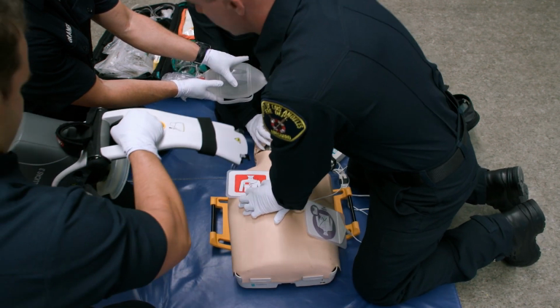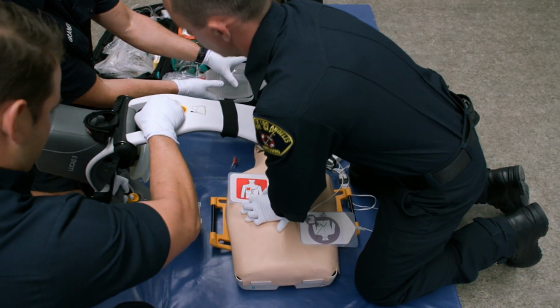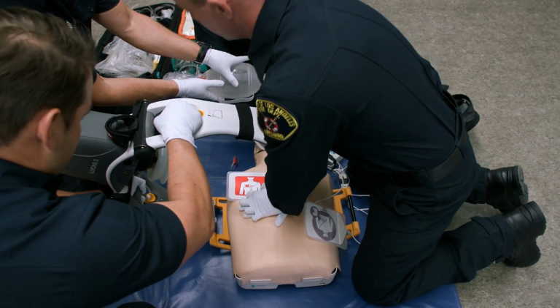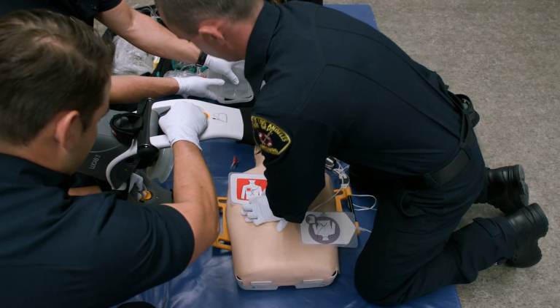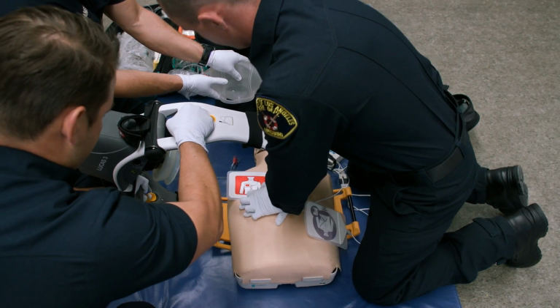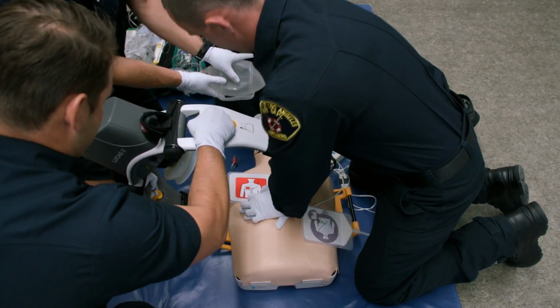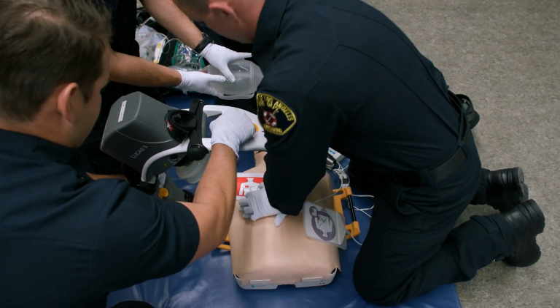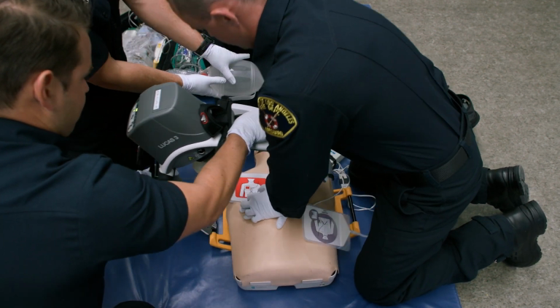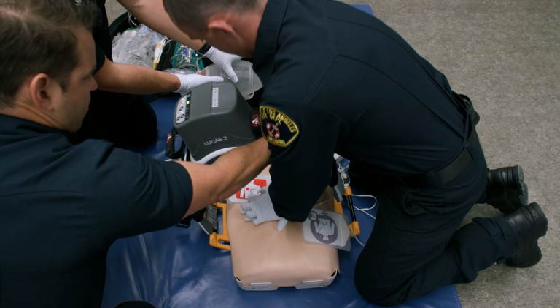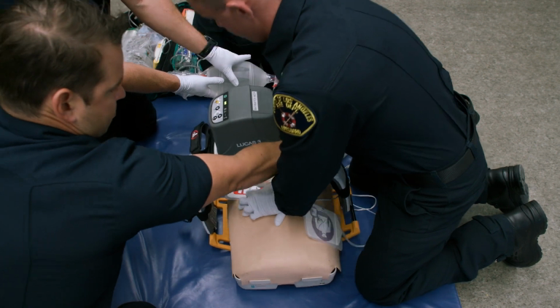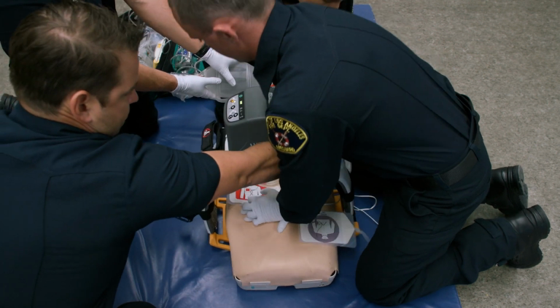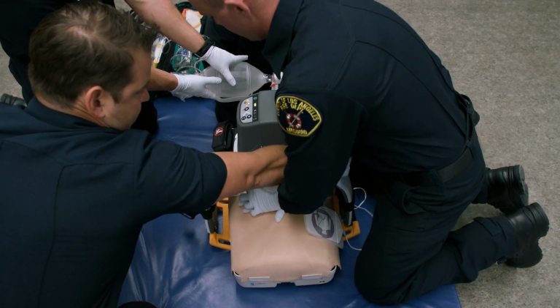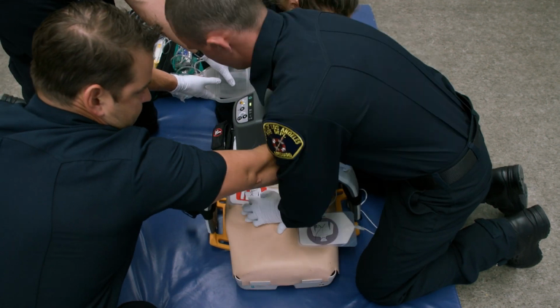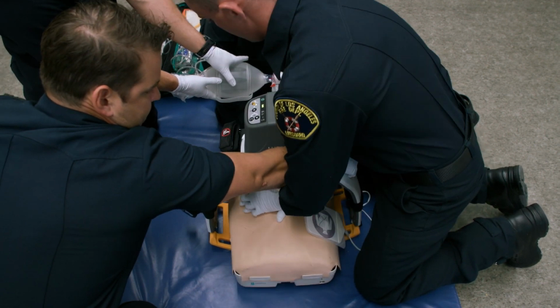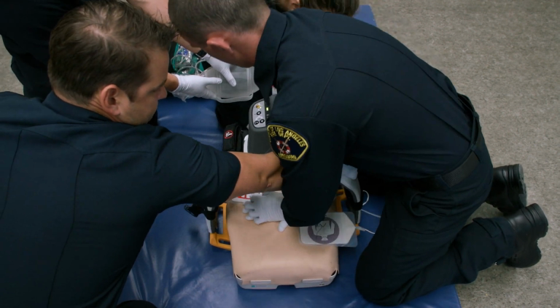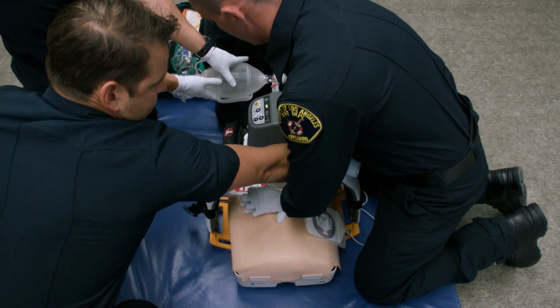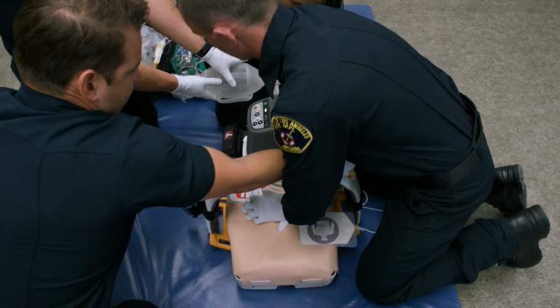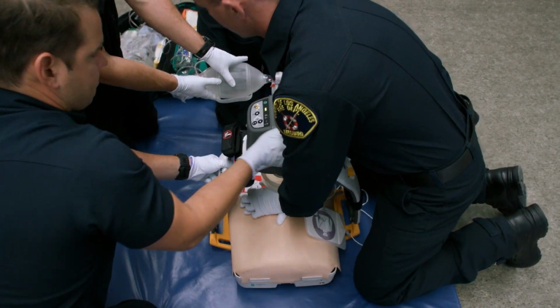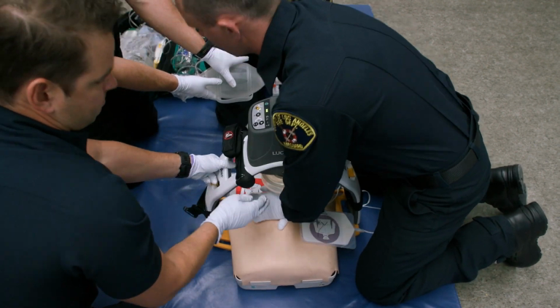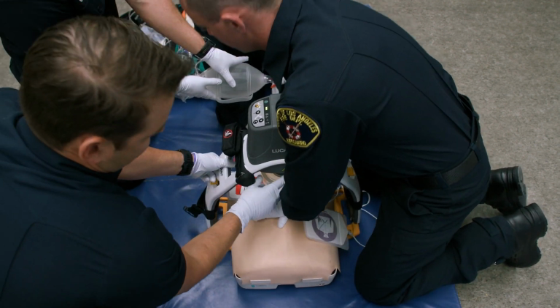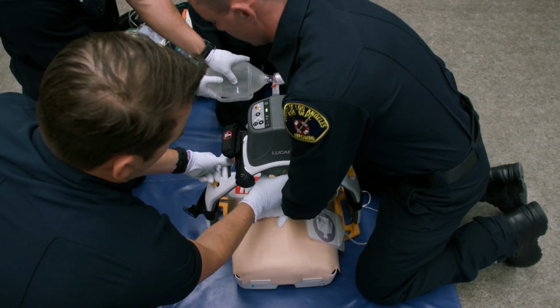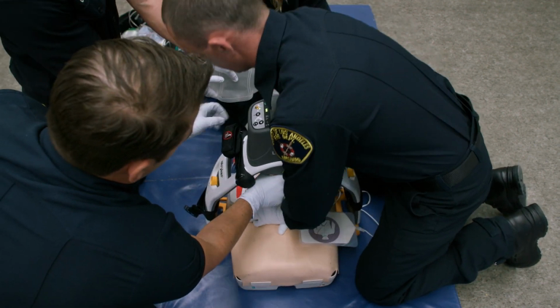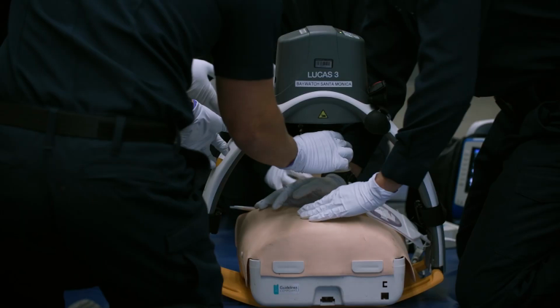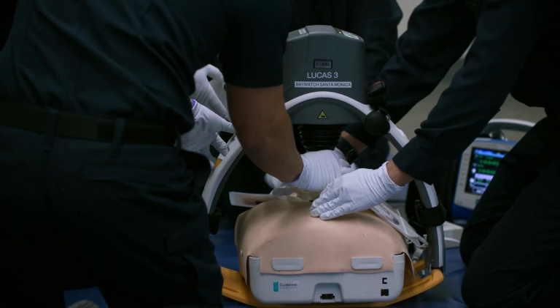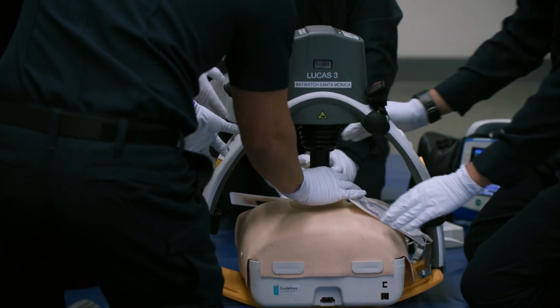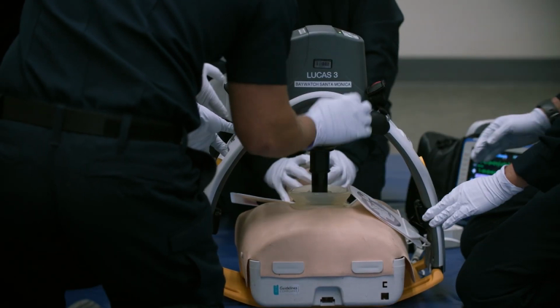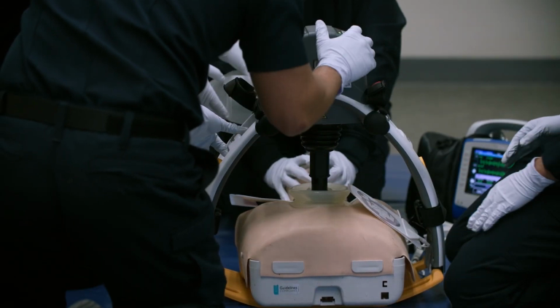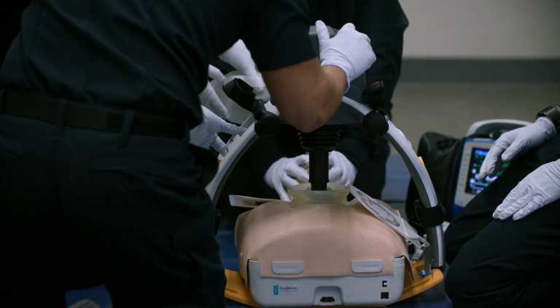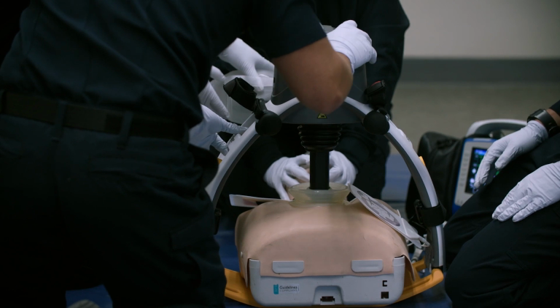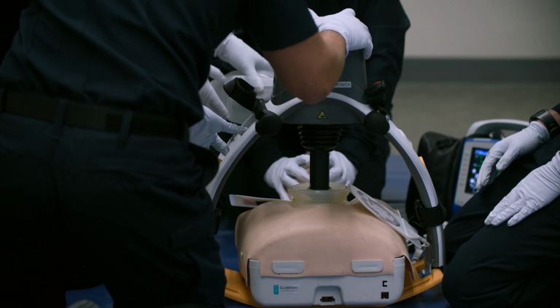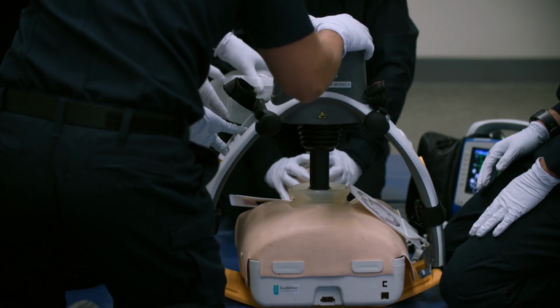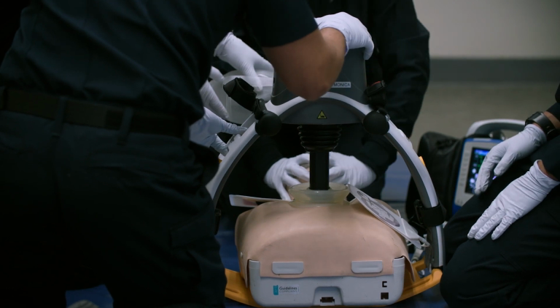Ten. Ten. Ten. And now one. Pop is coming down. One, two.